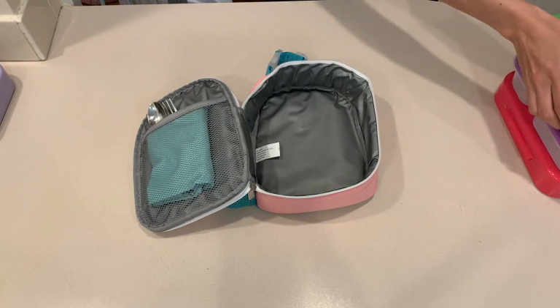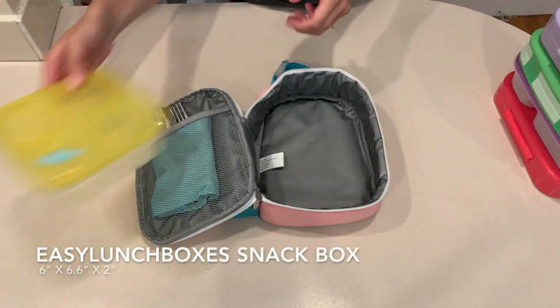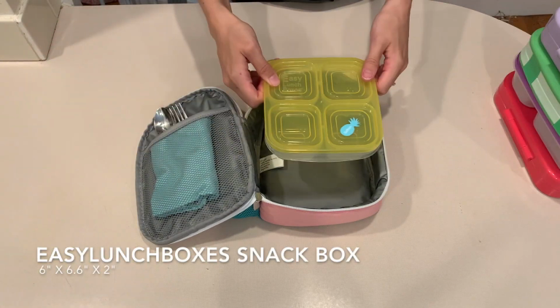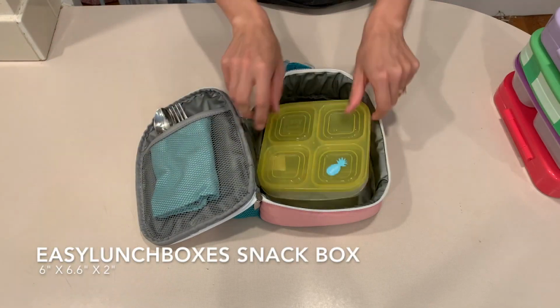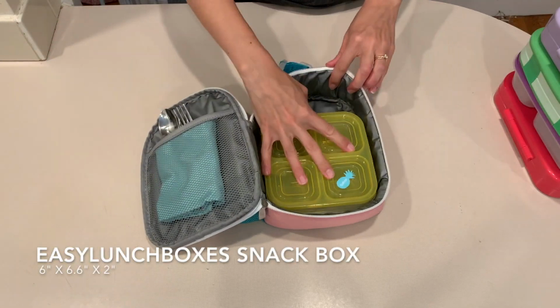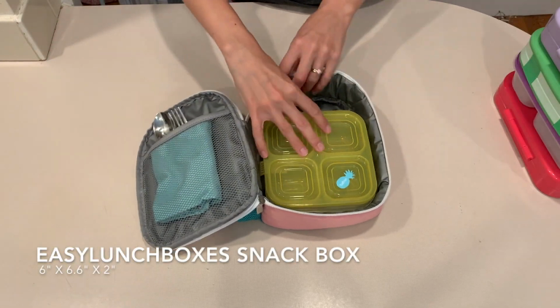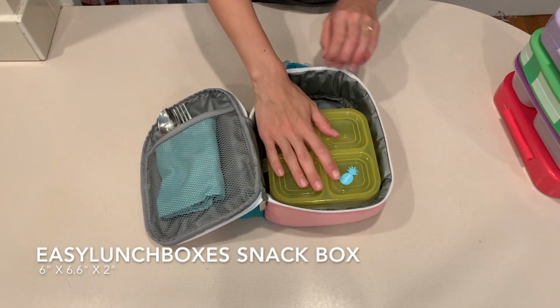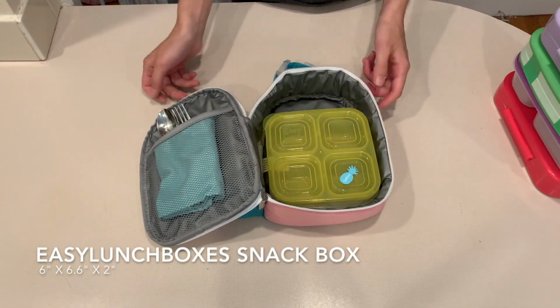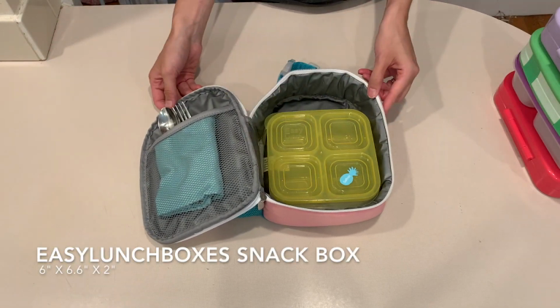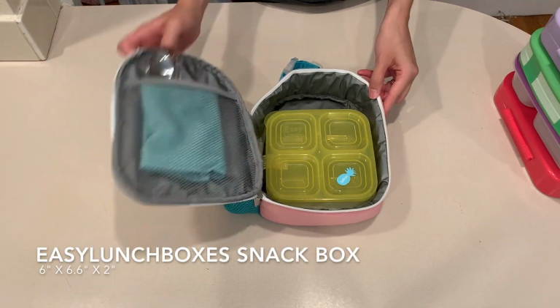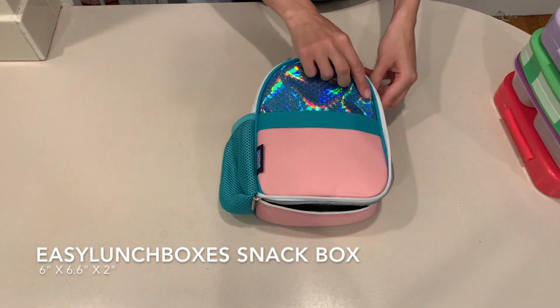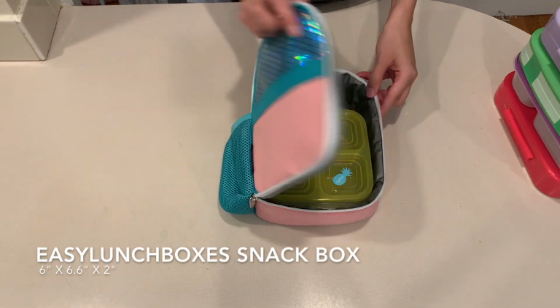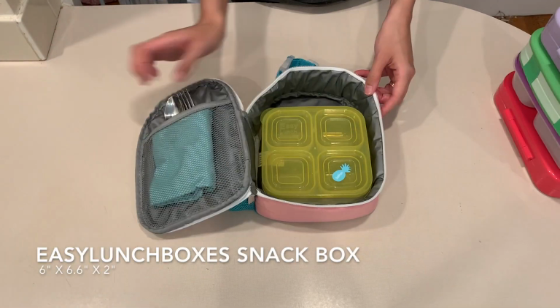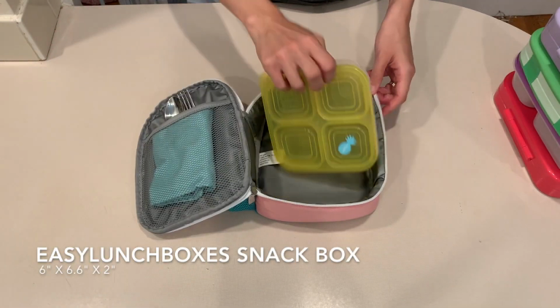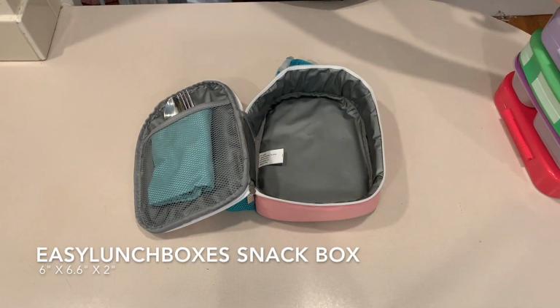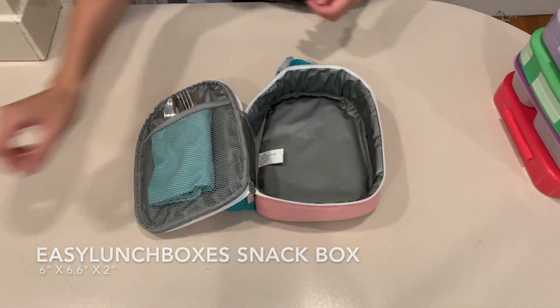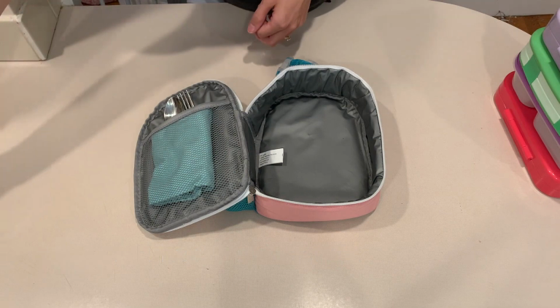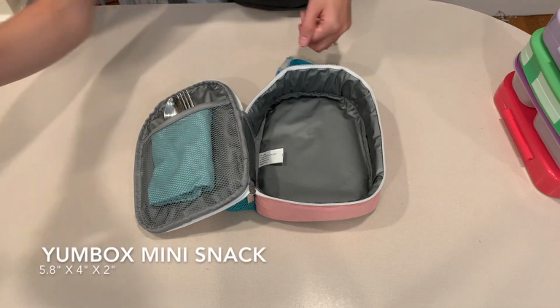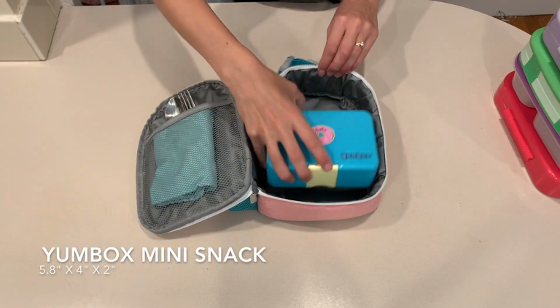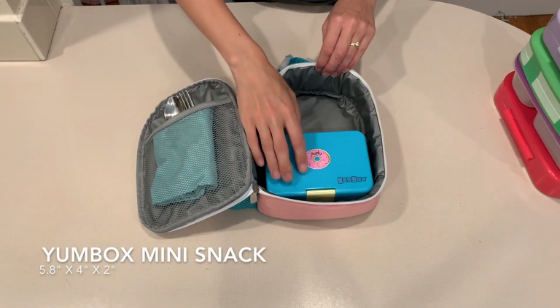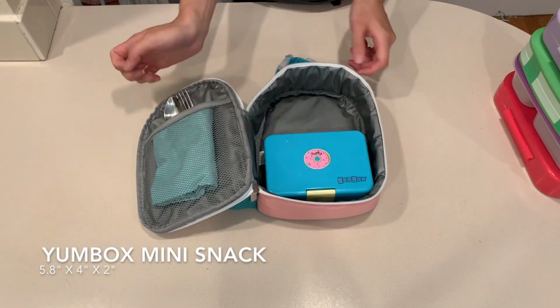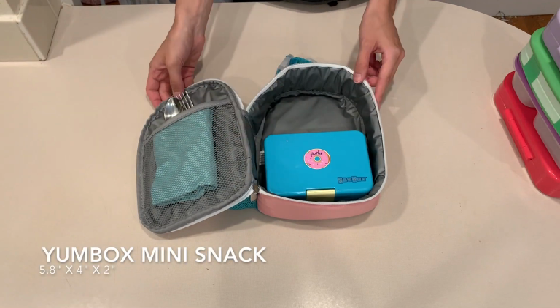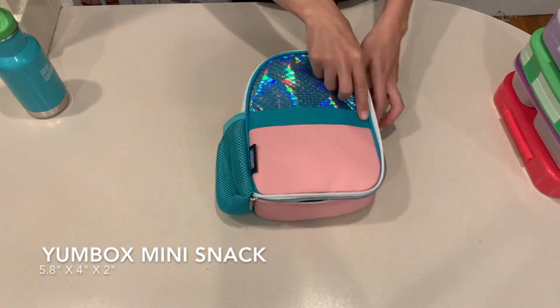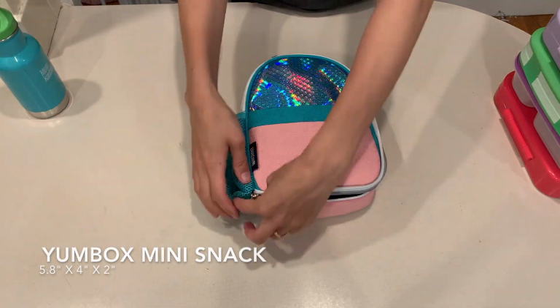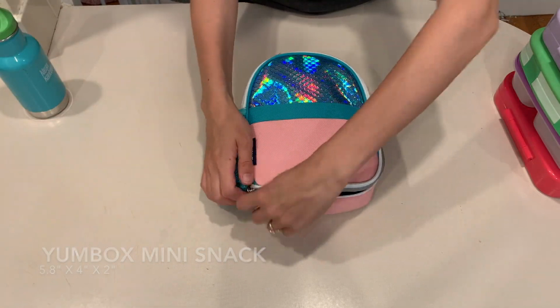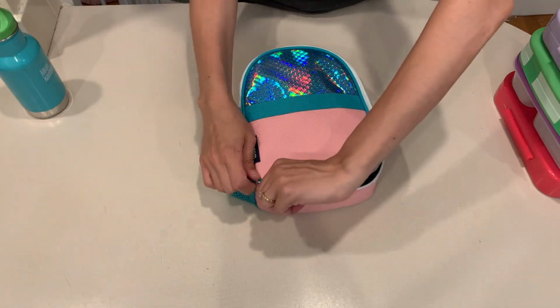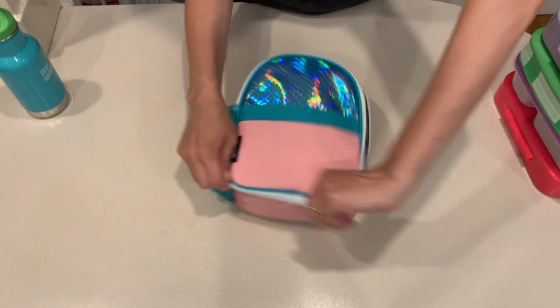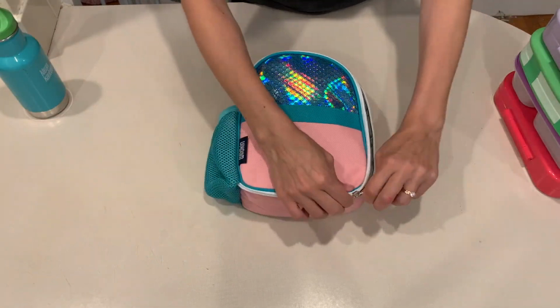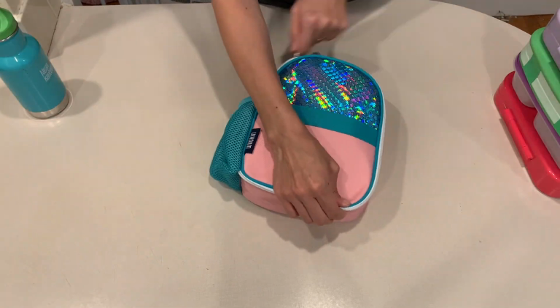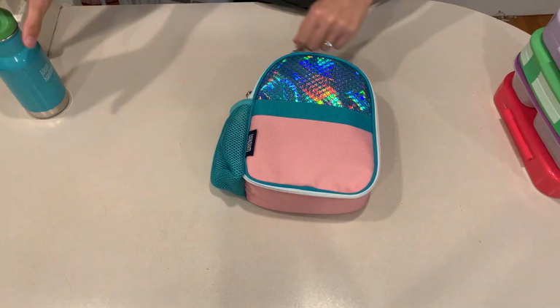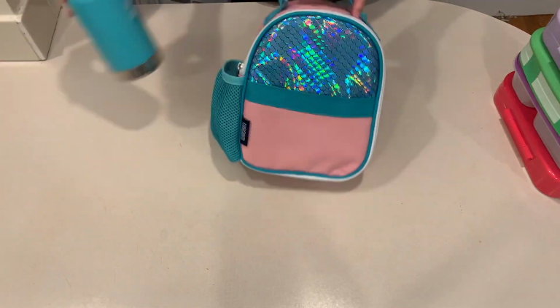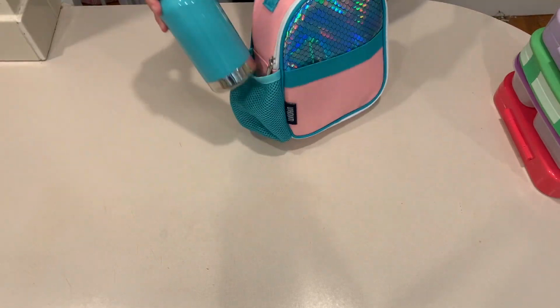This next one fits easily into the lunch bag — this is the Easy Lunch Boxes snack box. The Yum Box mini snack fits with a lot of room to spare, so you could probably fit another container in here as well.